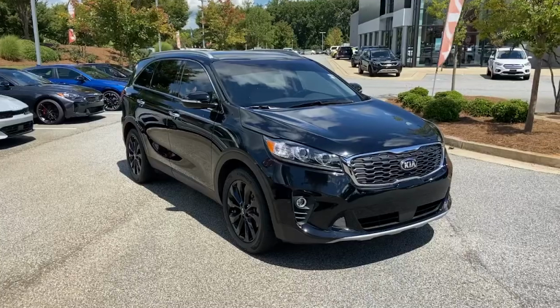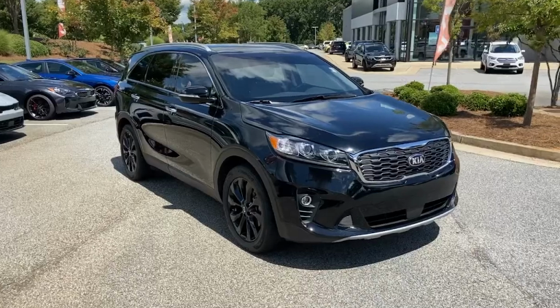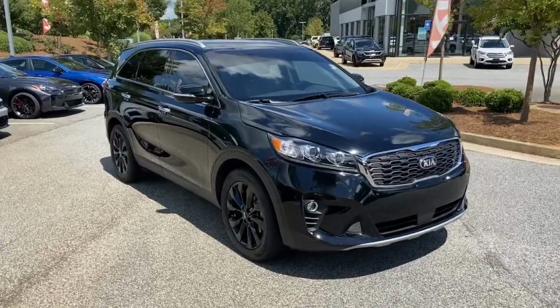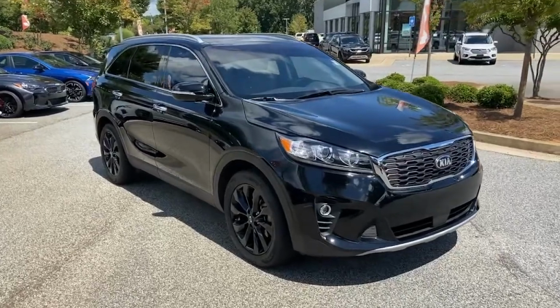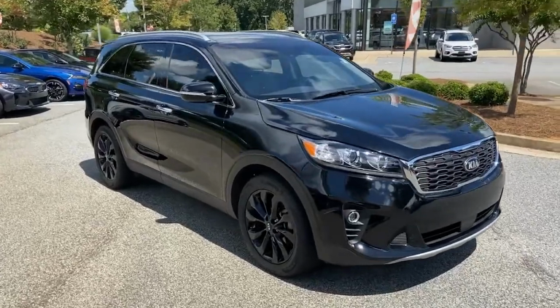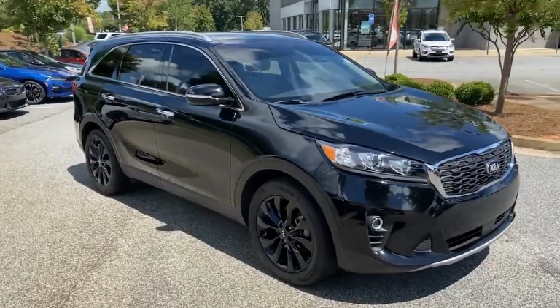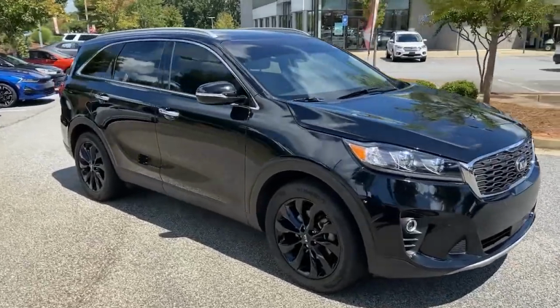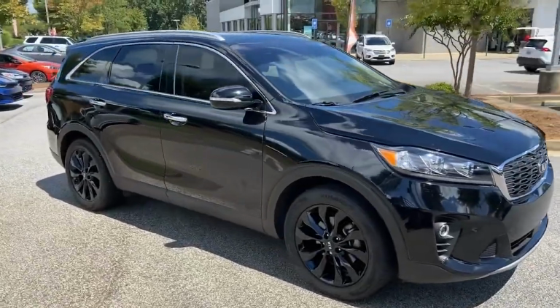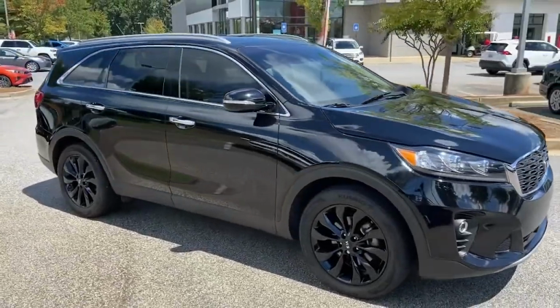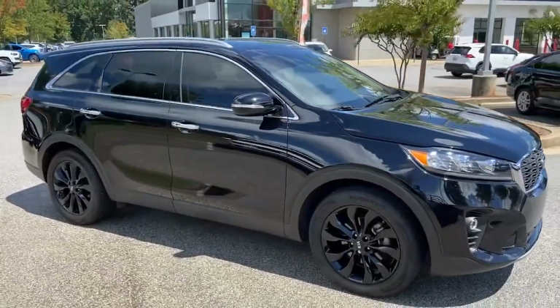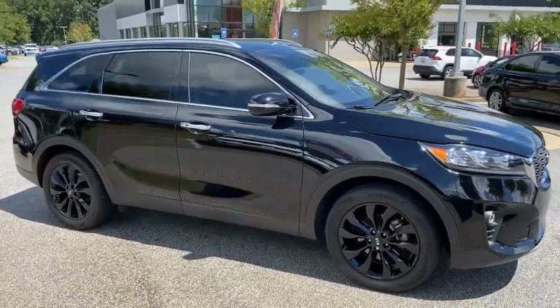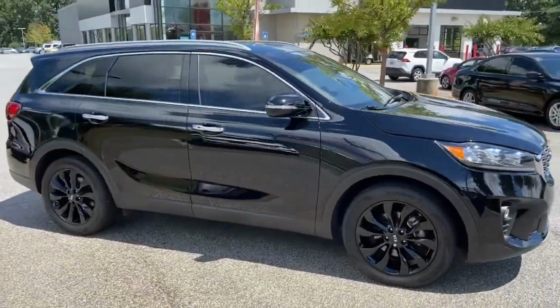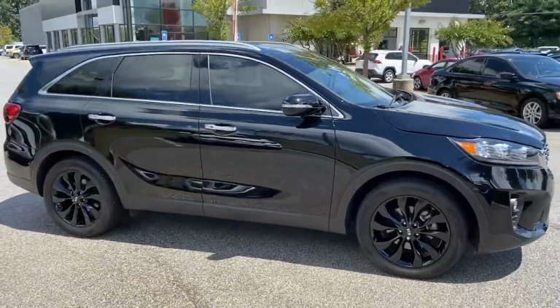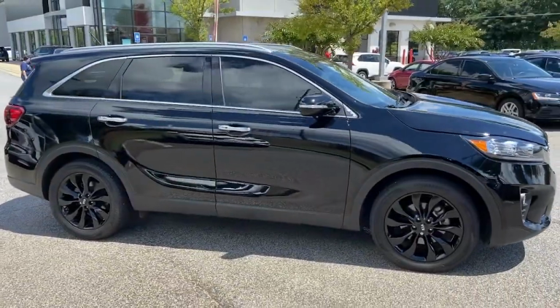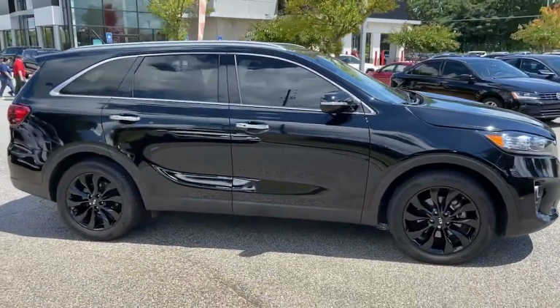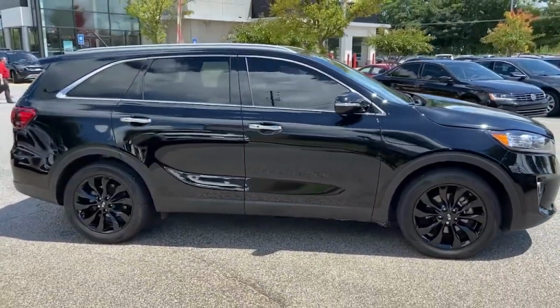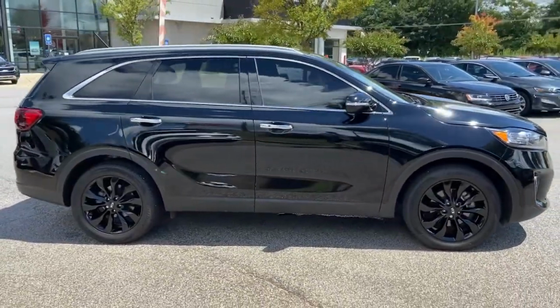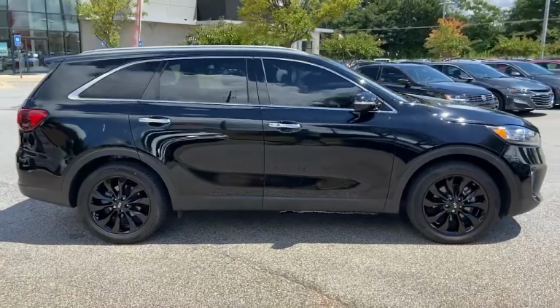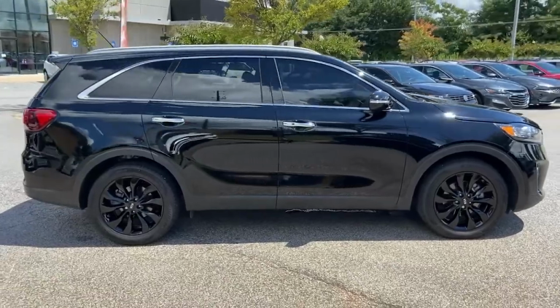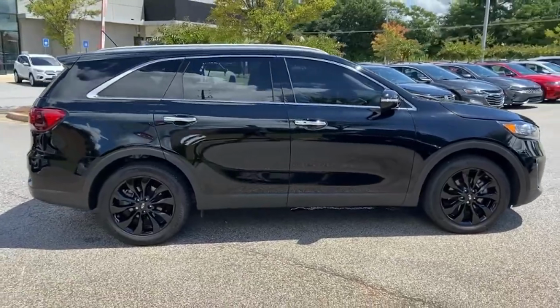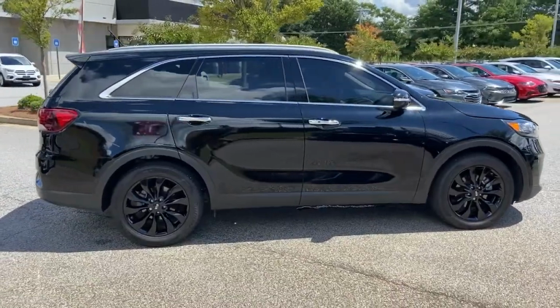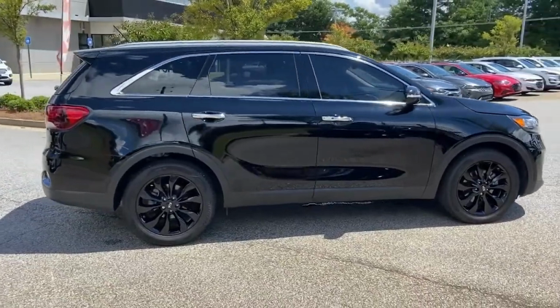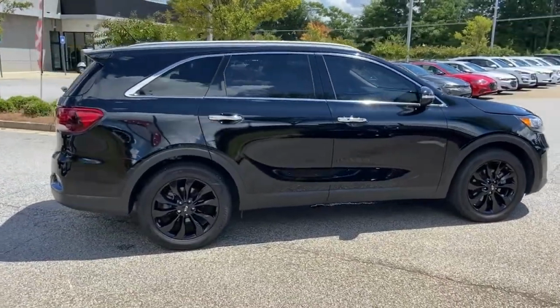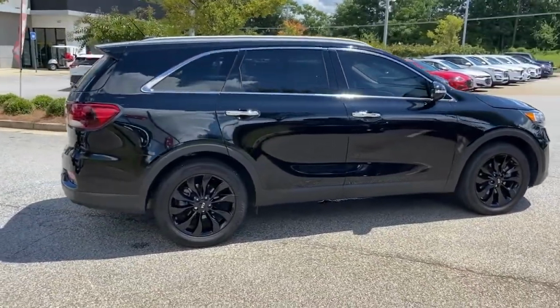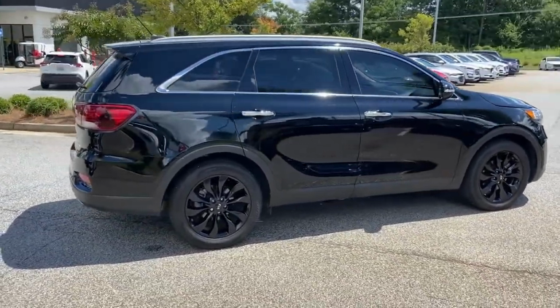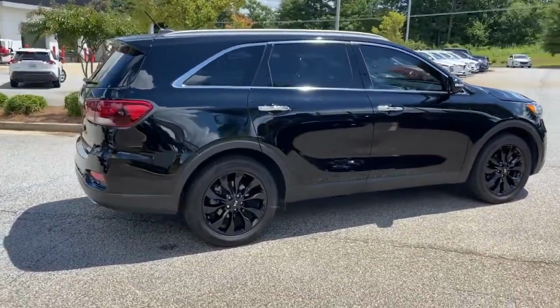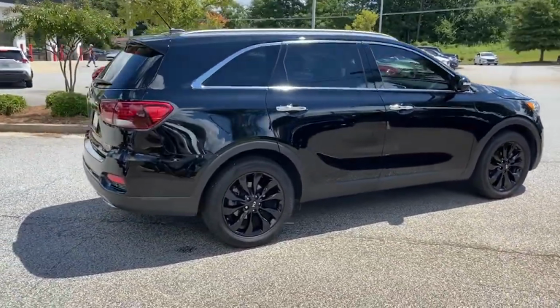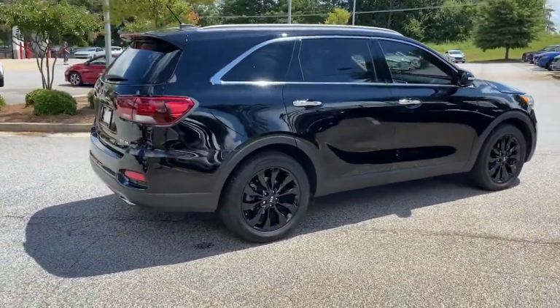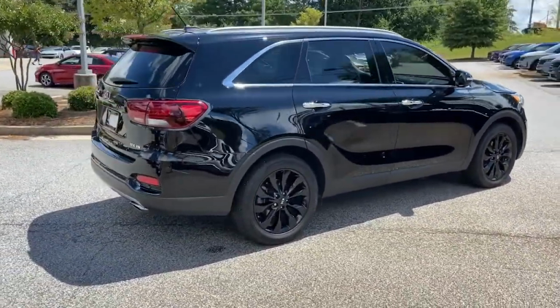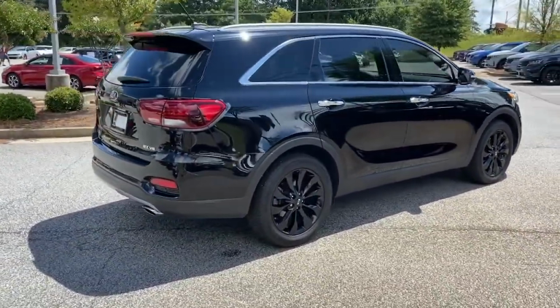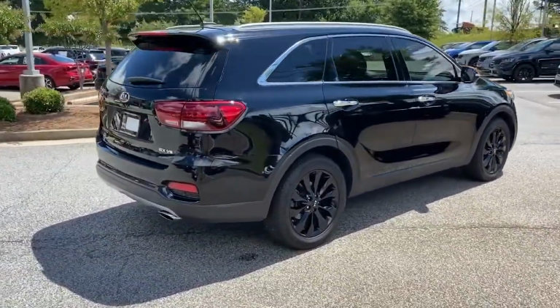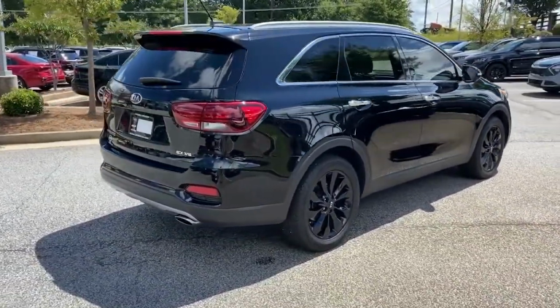You'll have love at first sight with the 2020 Kia Sorento. With less than 20,000 miles on the odometer, this vehicle provides excellent value.